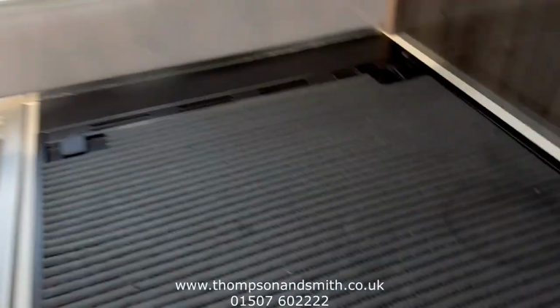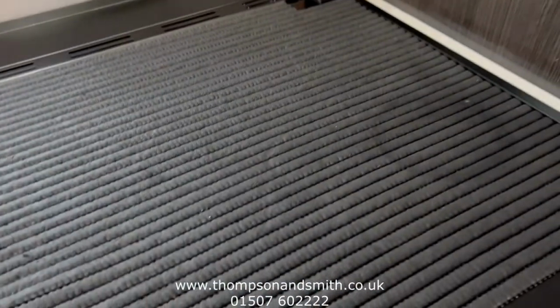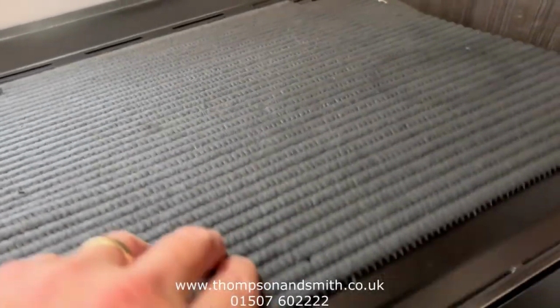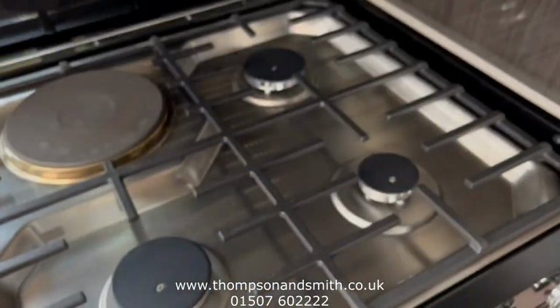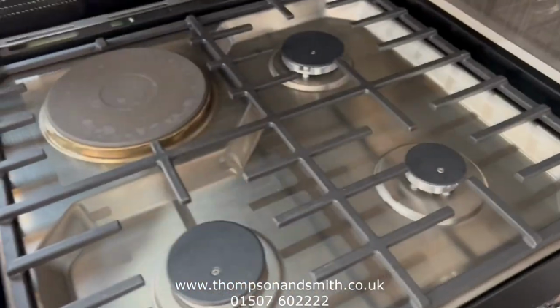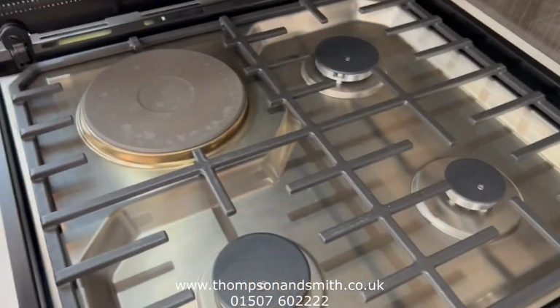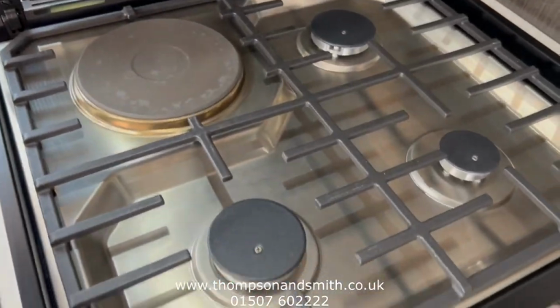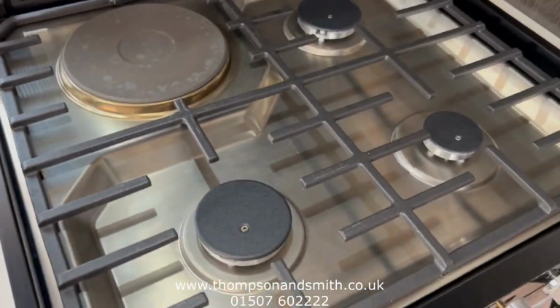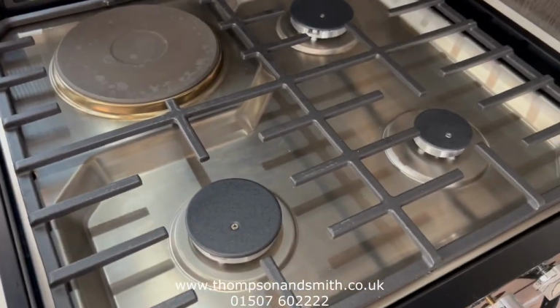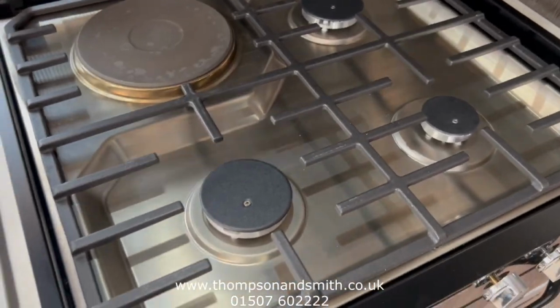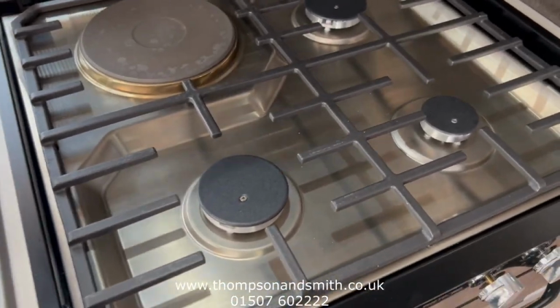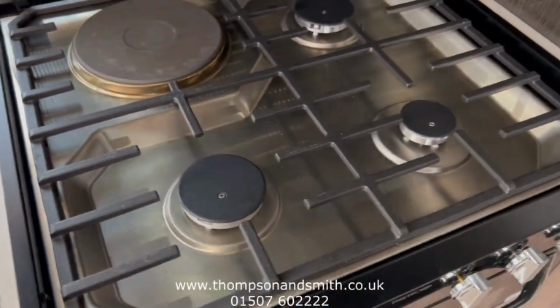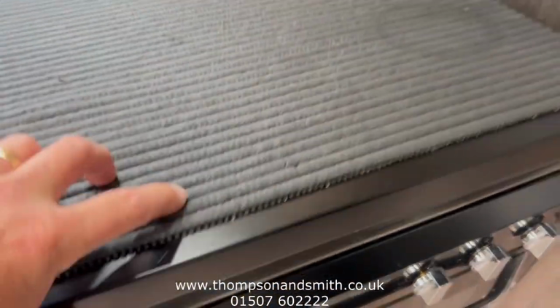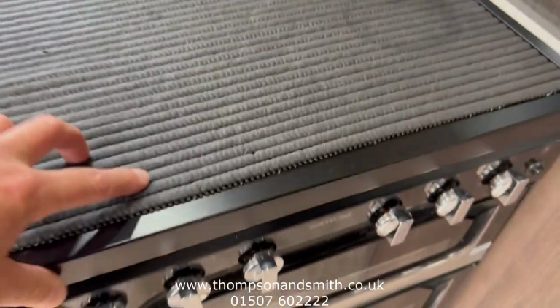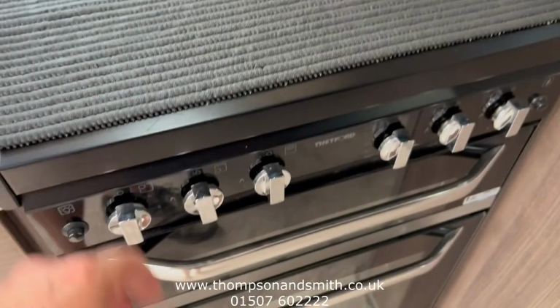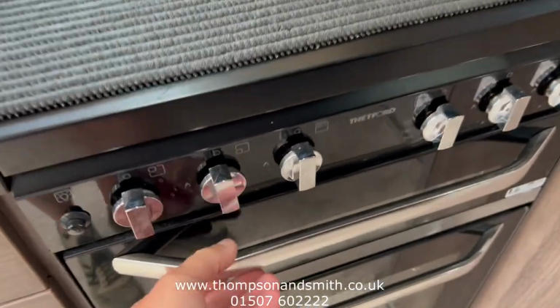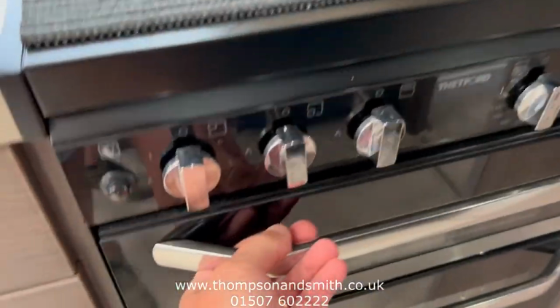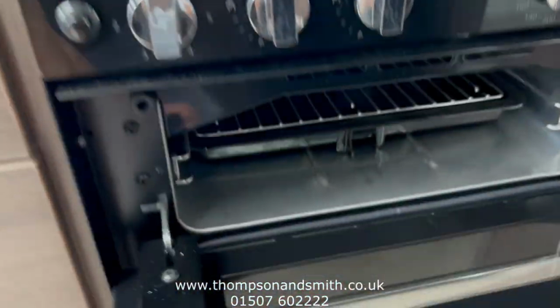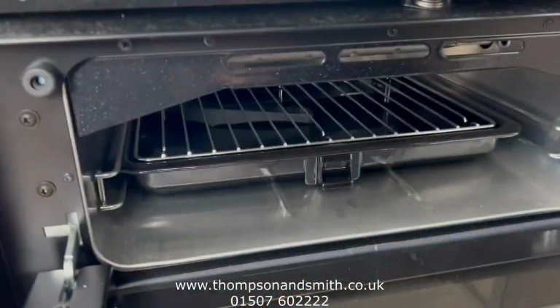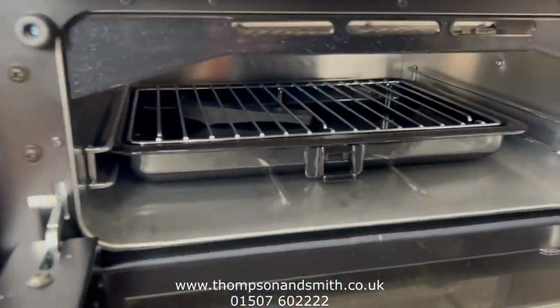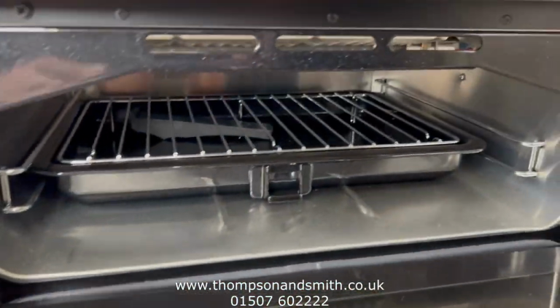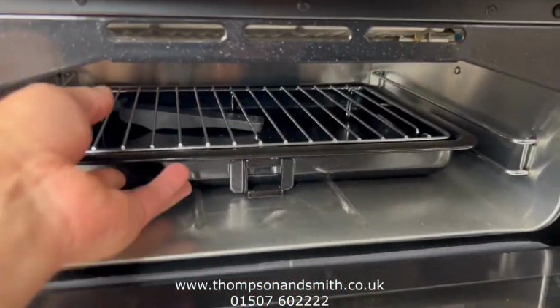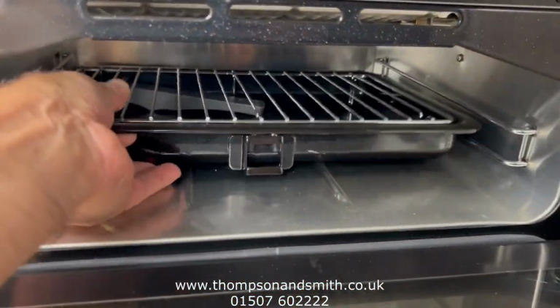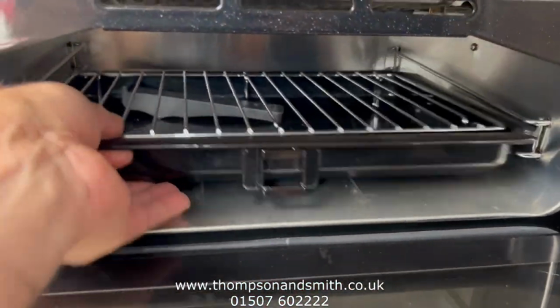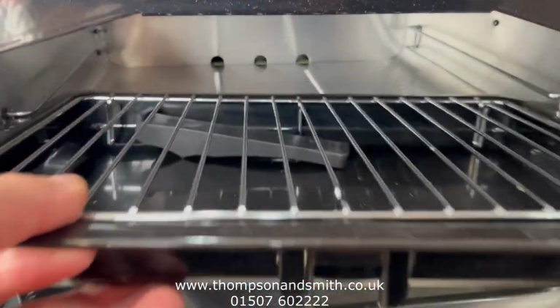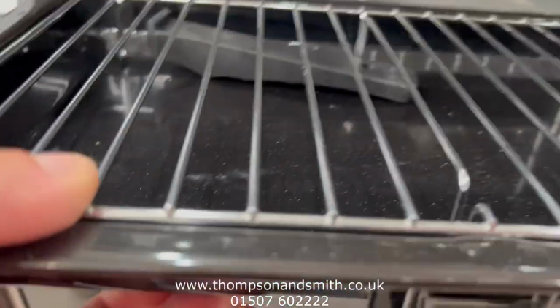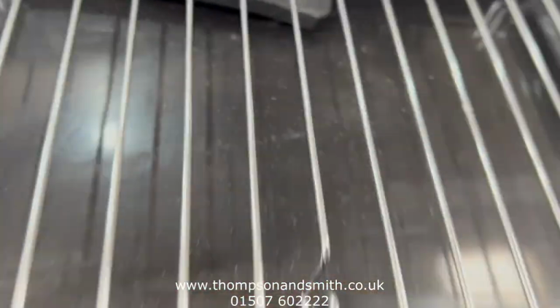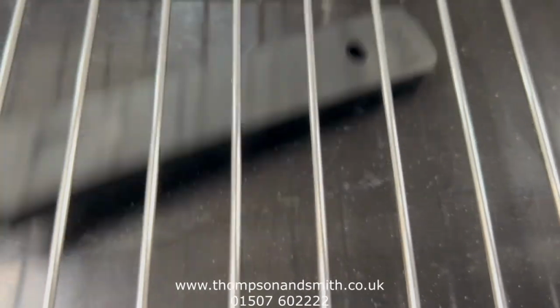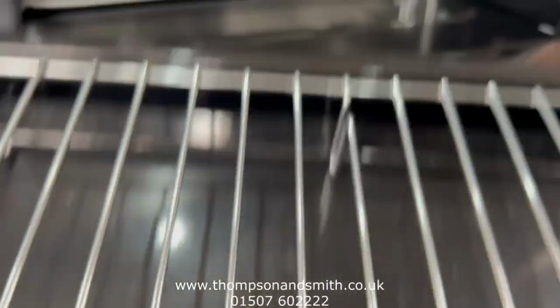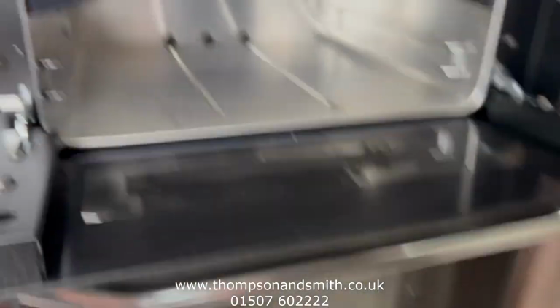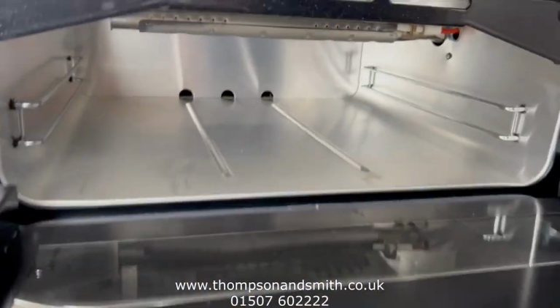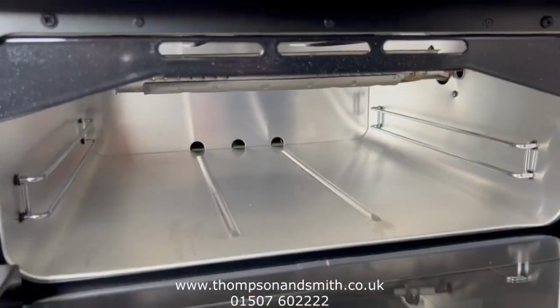The hob has hardly been used — three gas rings and one electric. Inside the grill, I don't think it's been used.